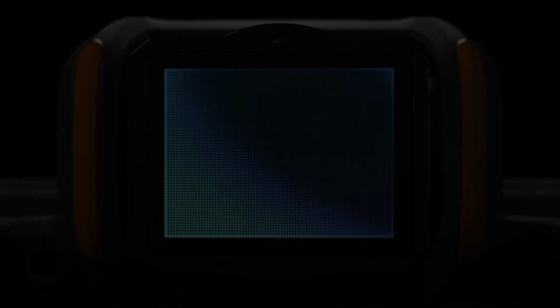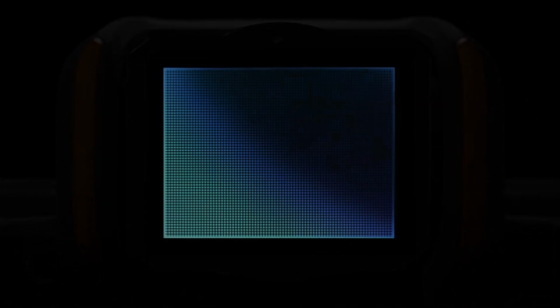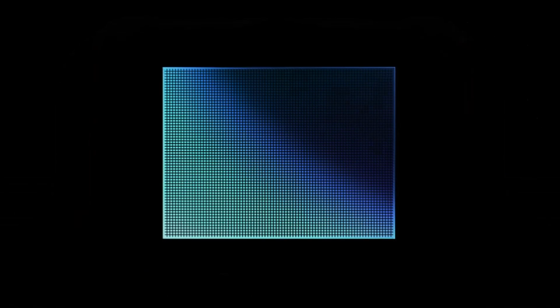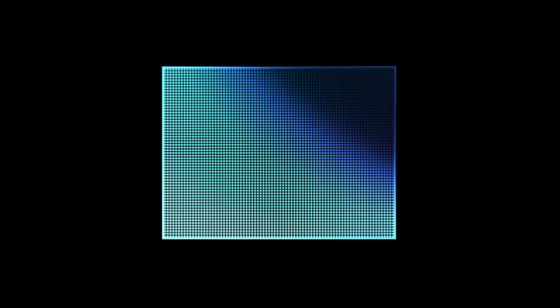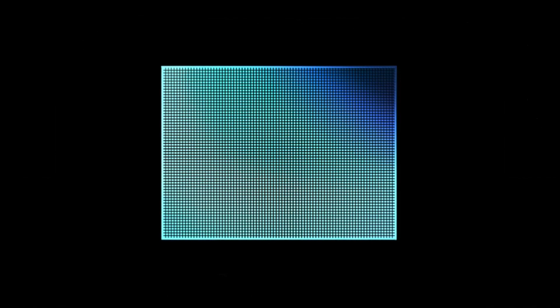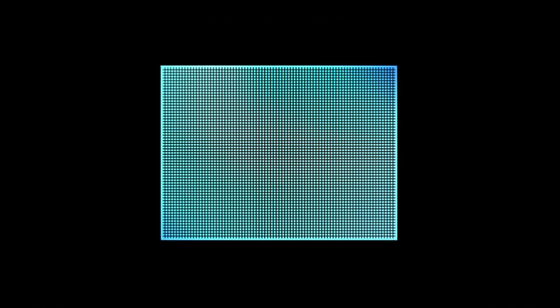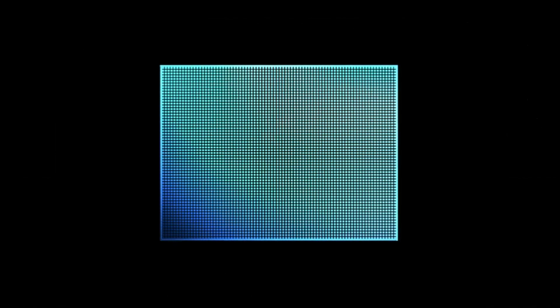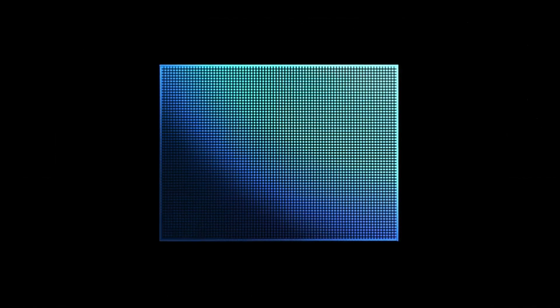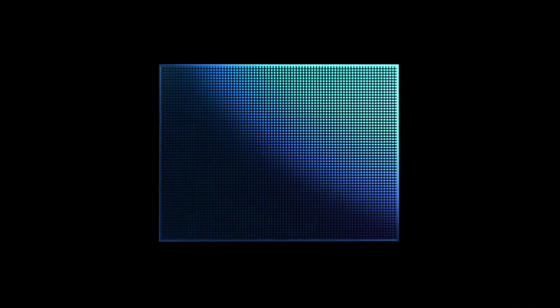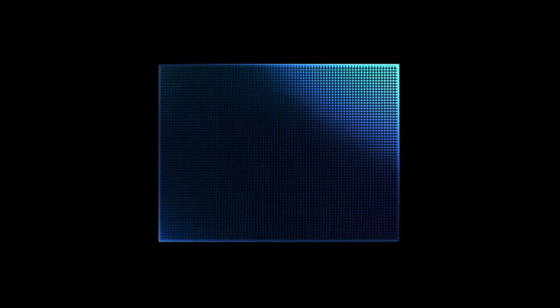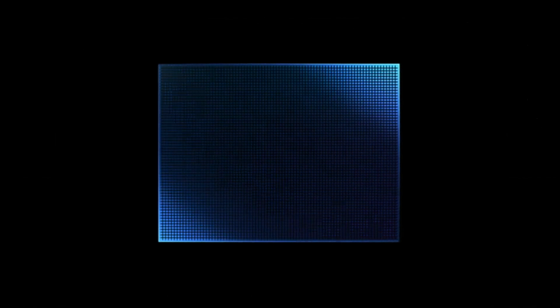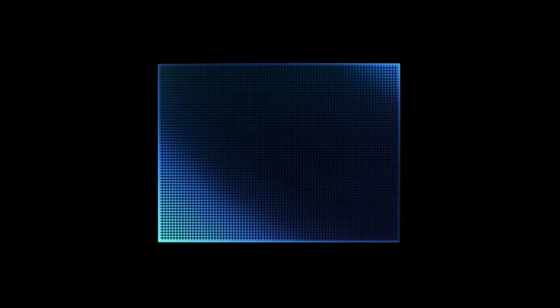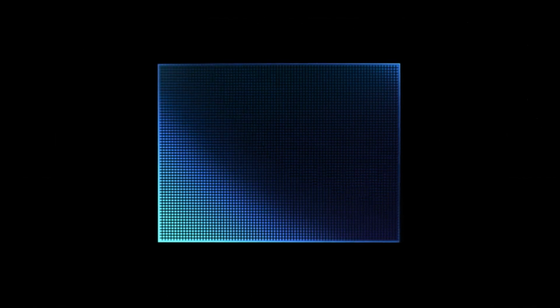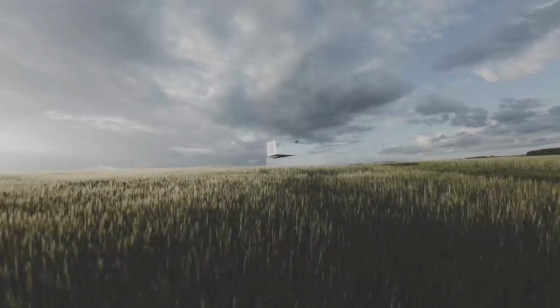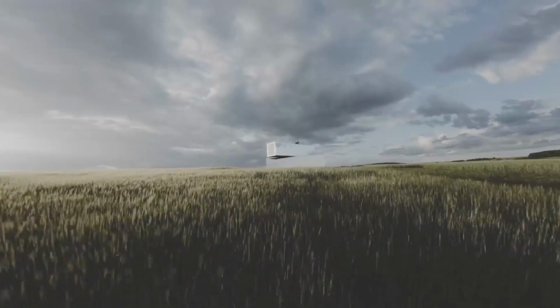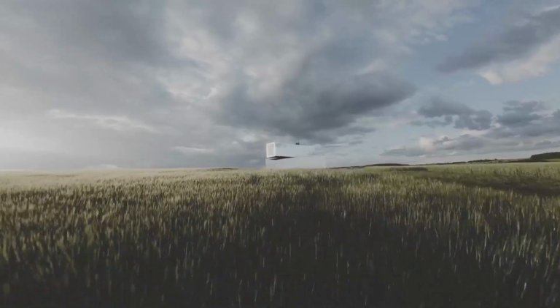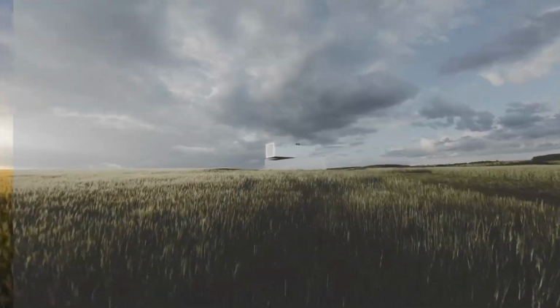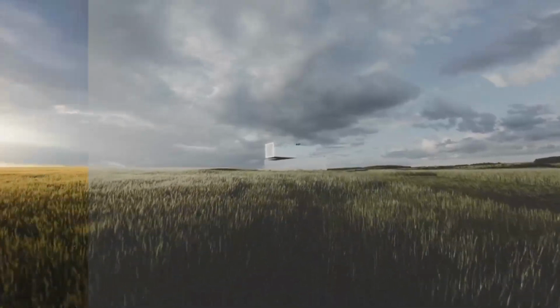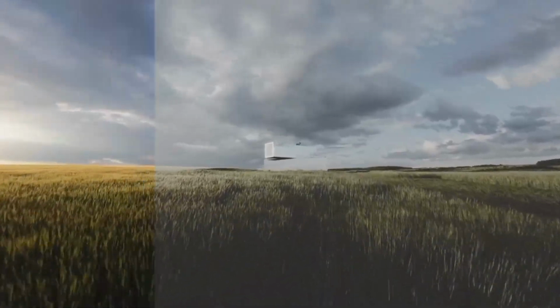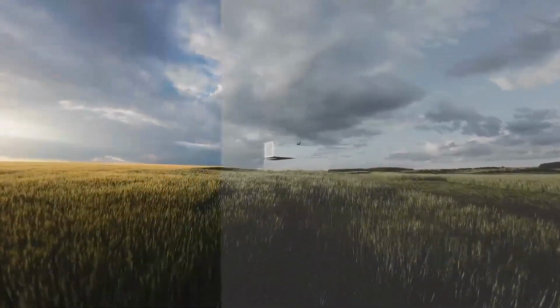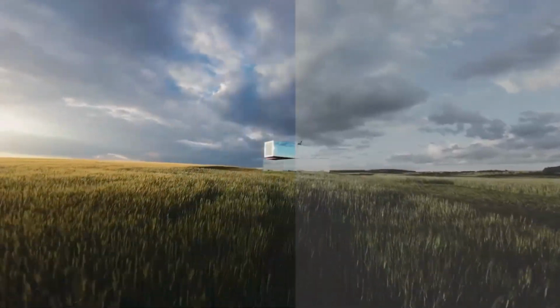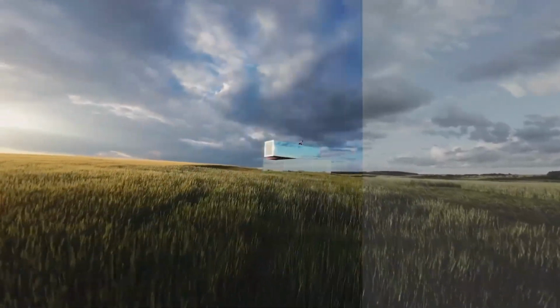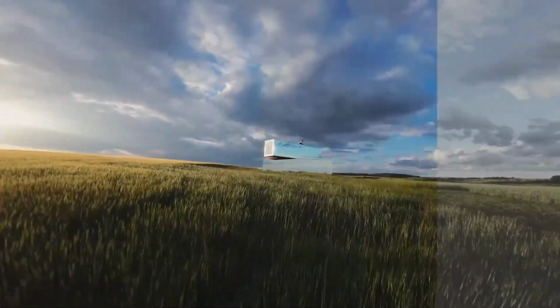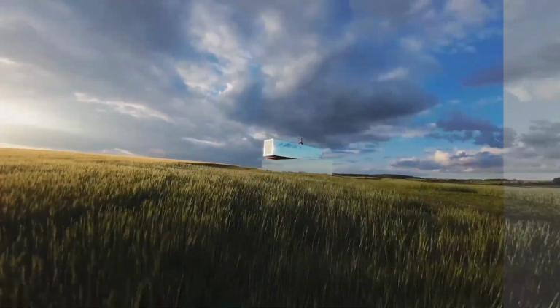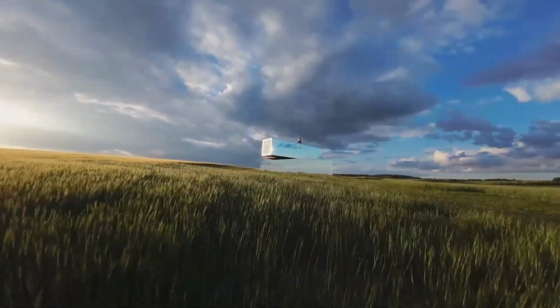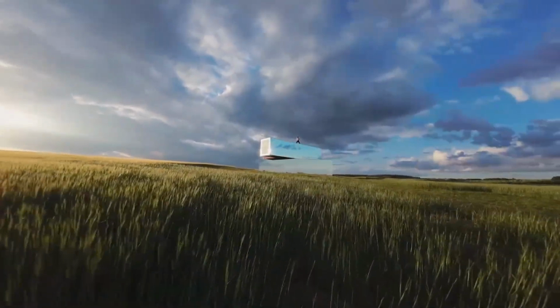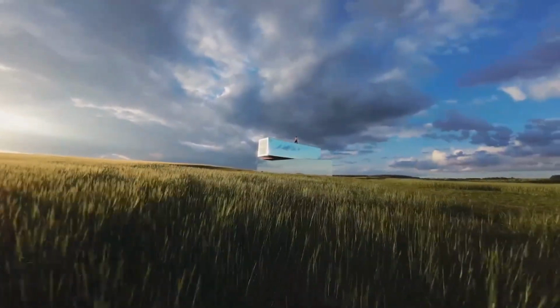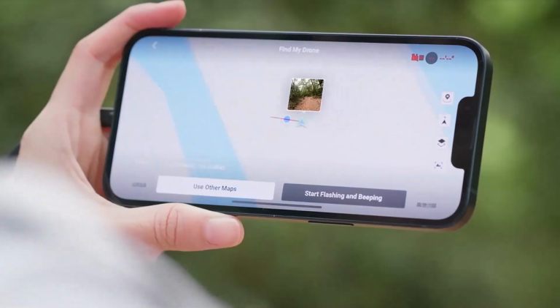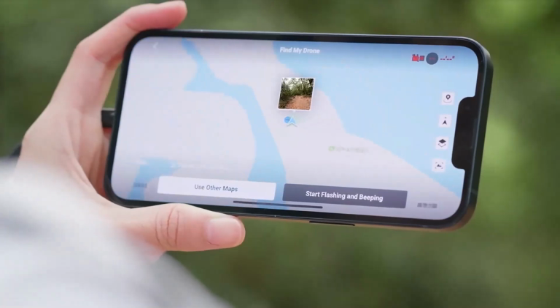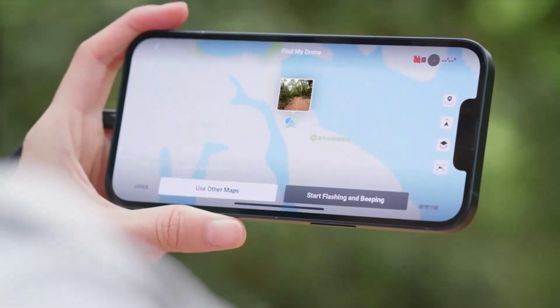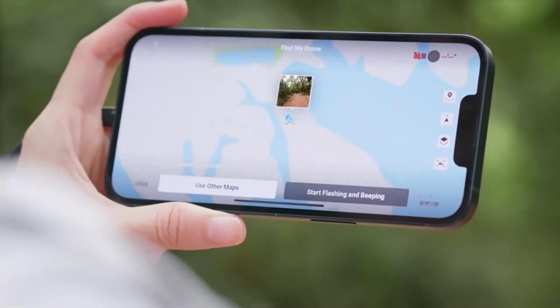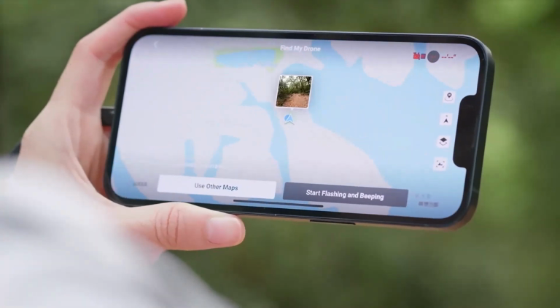Whether you're zipping through forests, gliding over cityscapes, or diving down buildings, the footage now looks more cinematic with less distortion and better horizon stabilization.